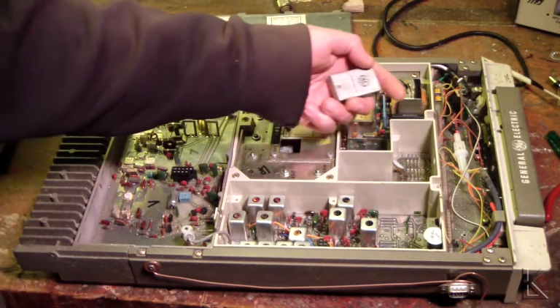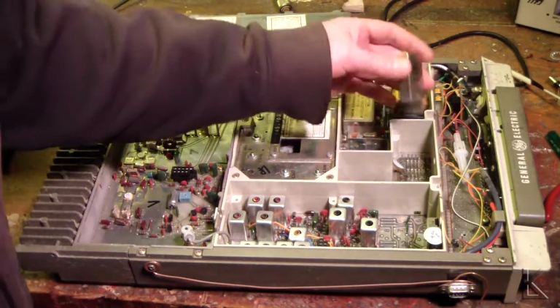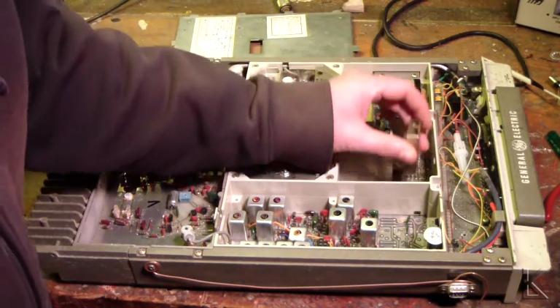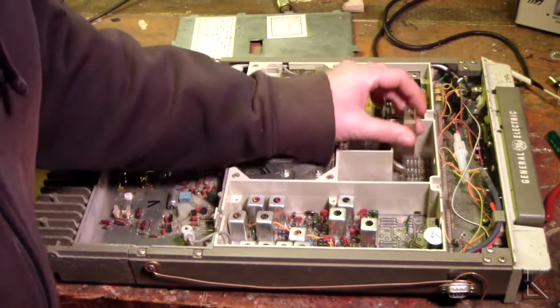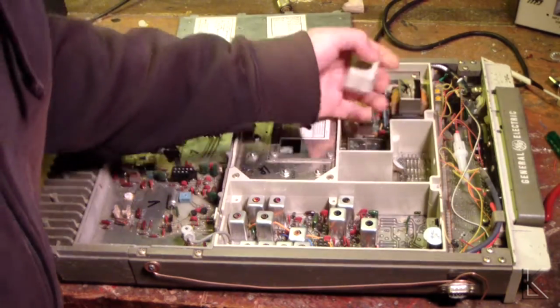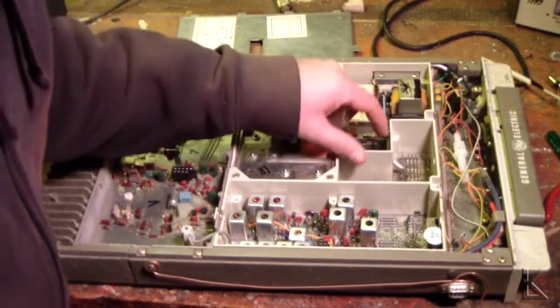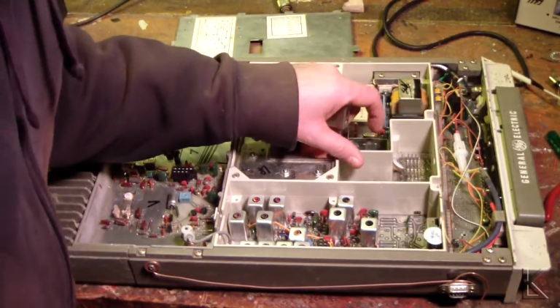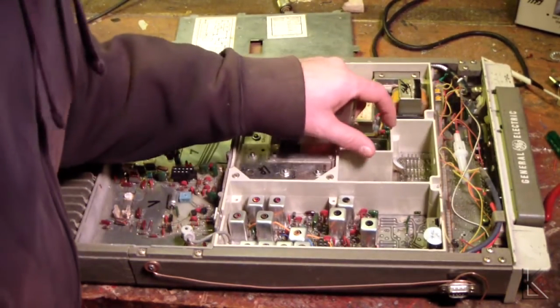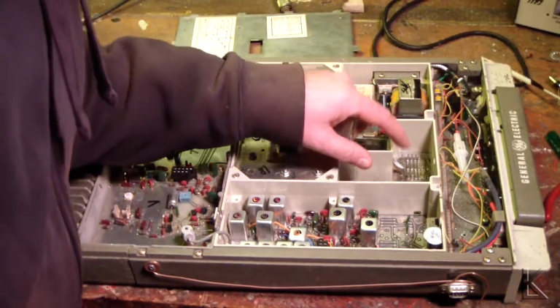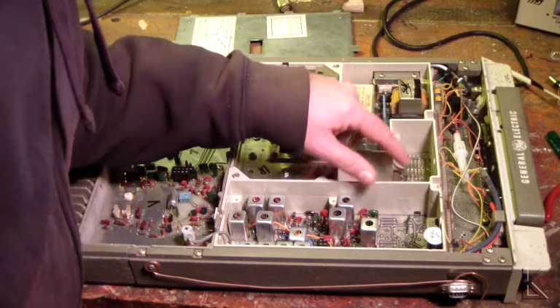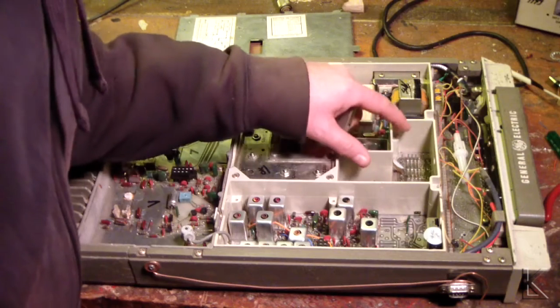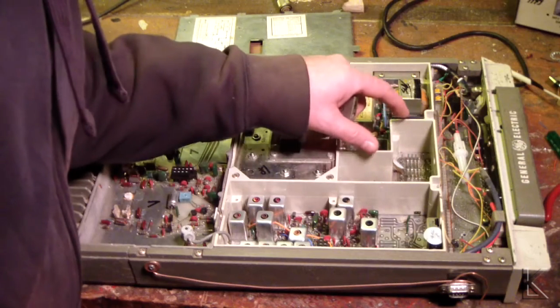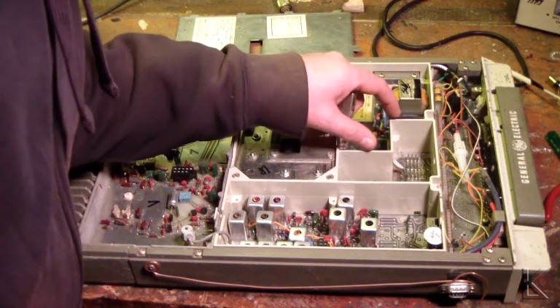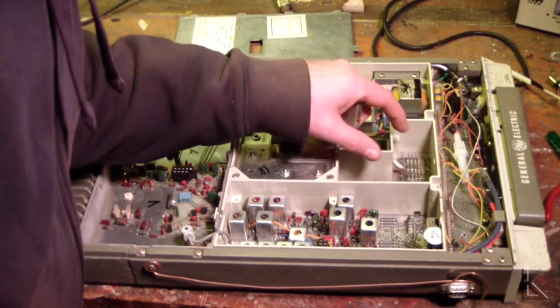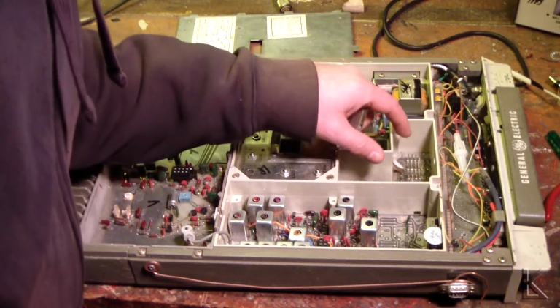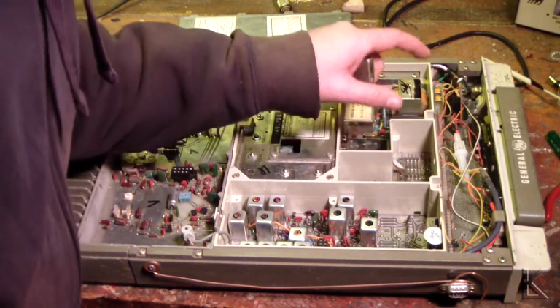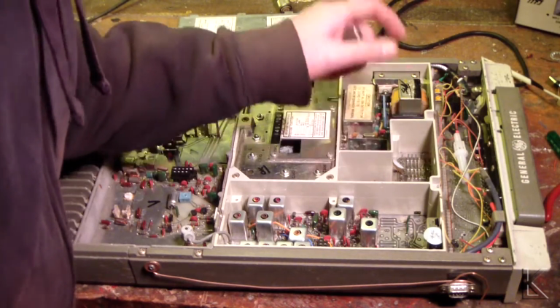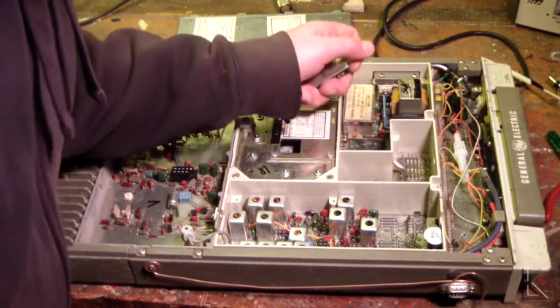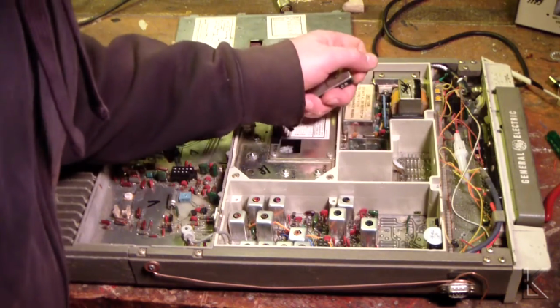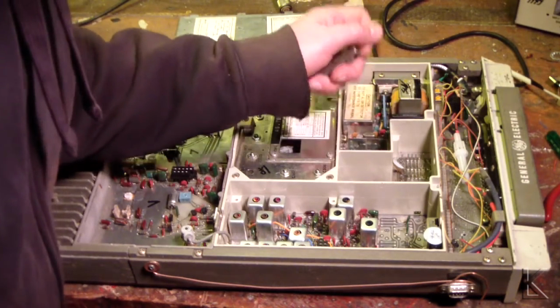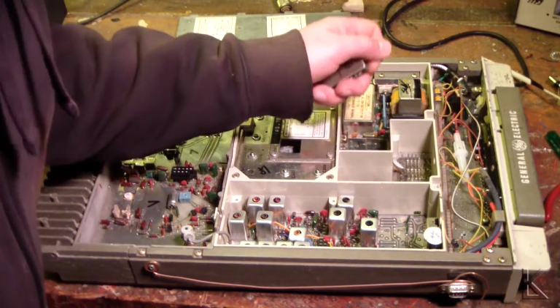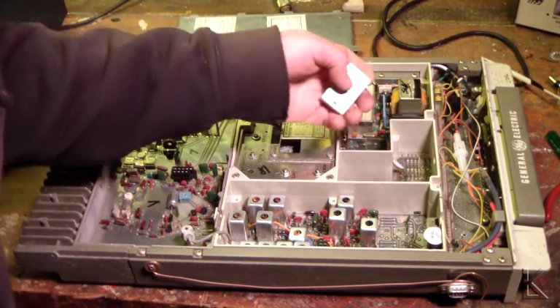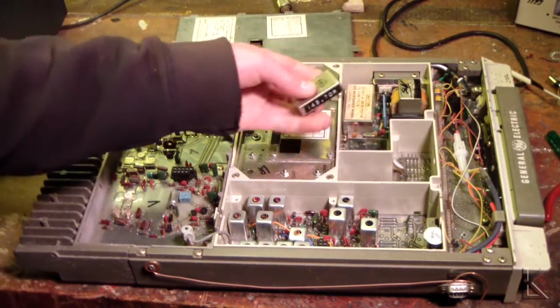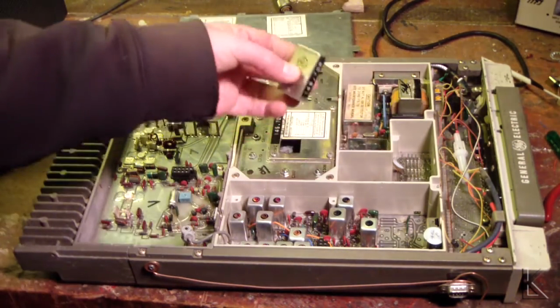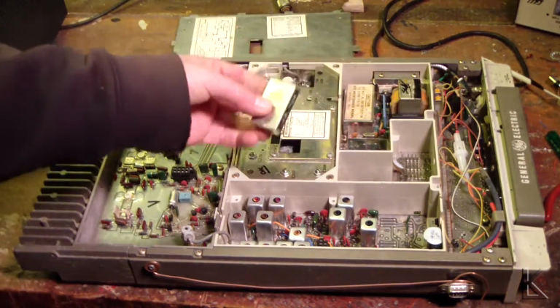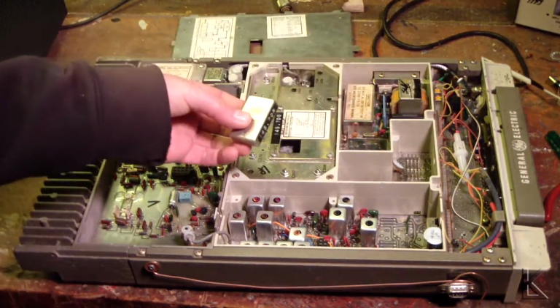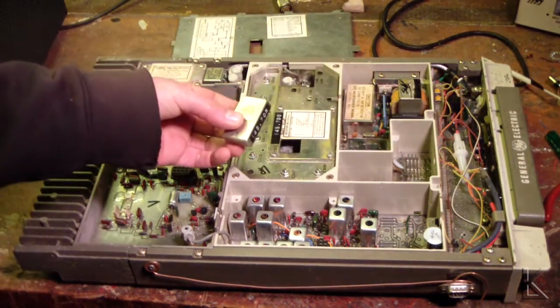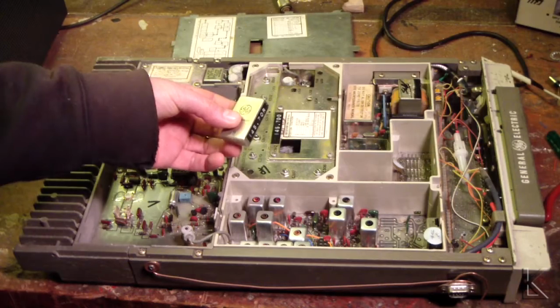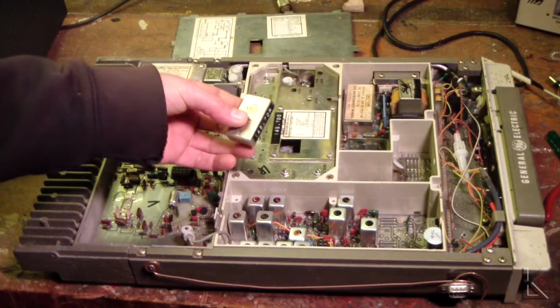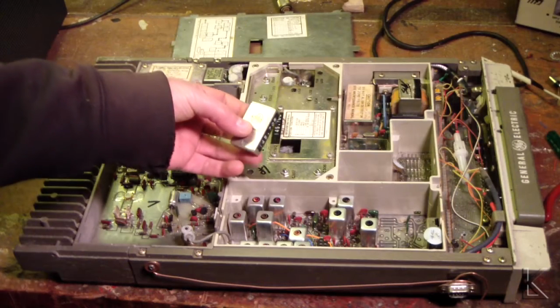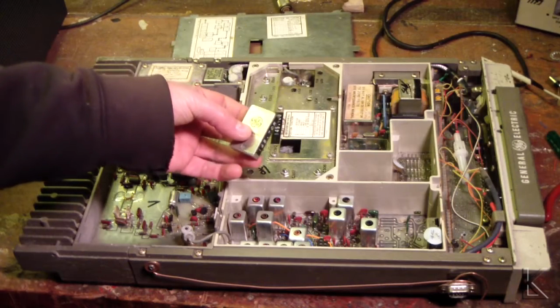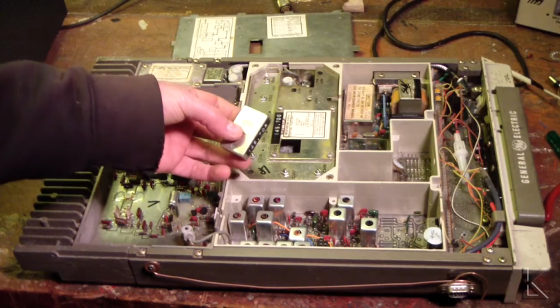They would plug into slots and you had eight slots, so you could have eight channels in these that were remotely selectable.